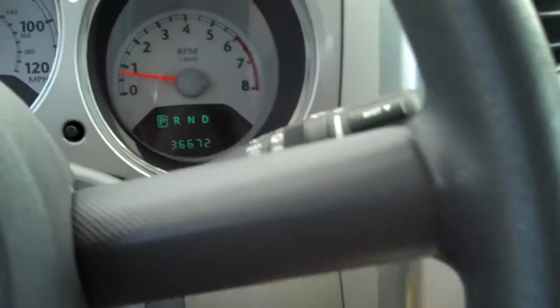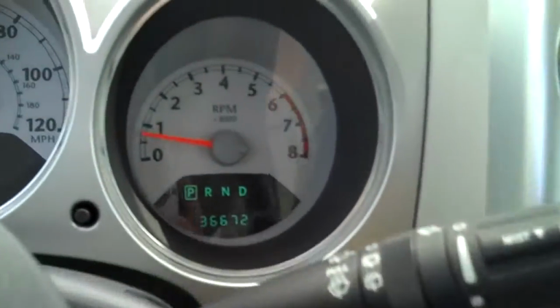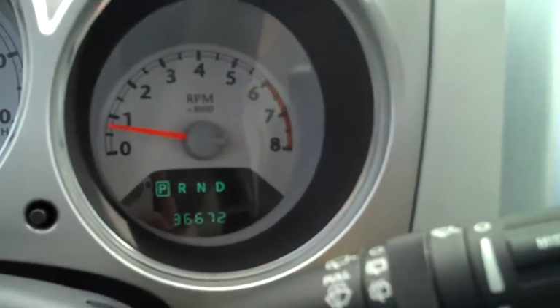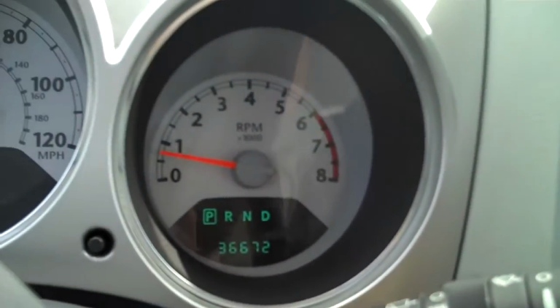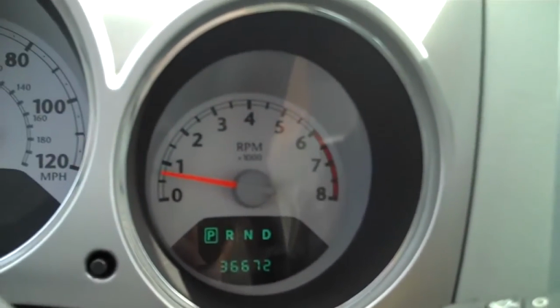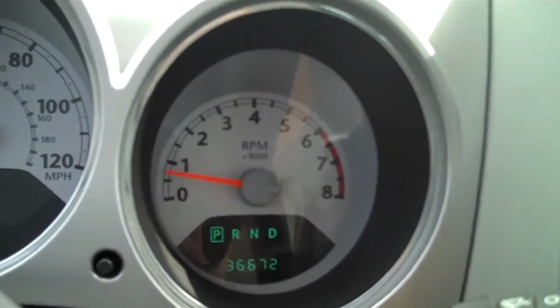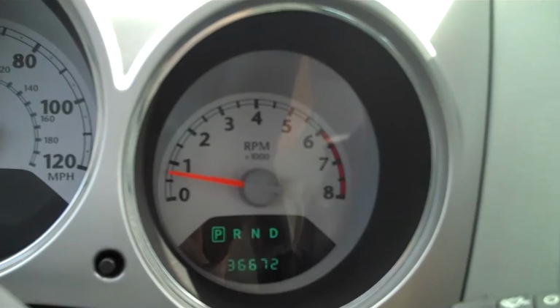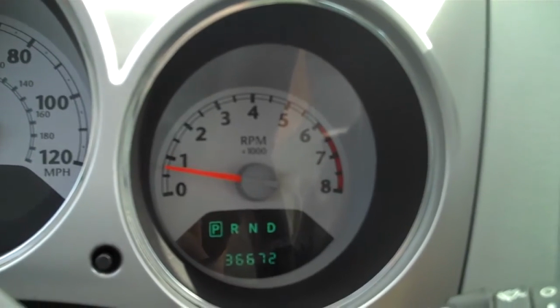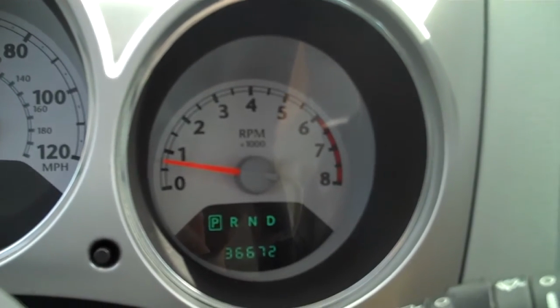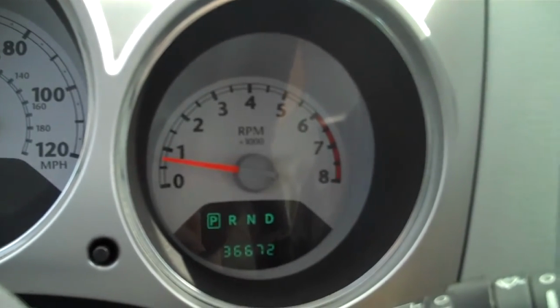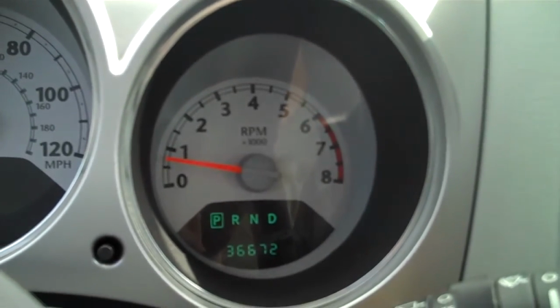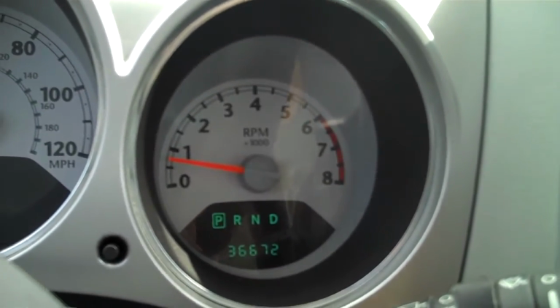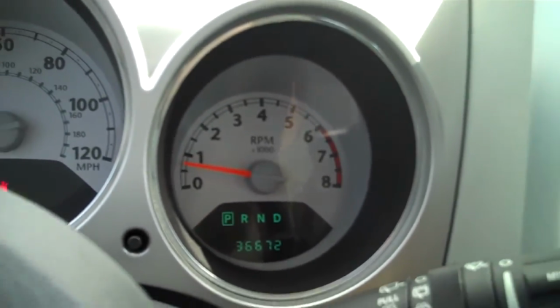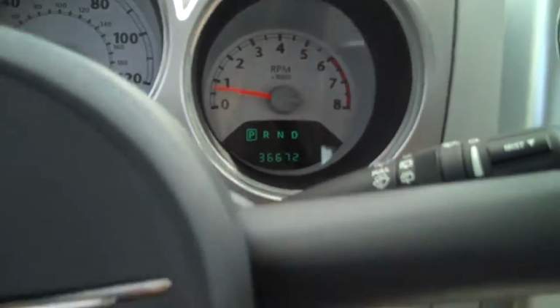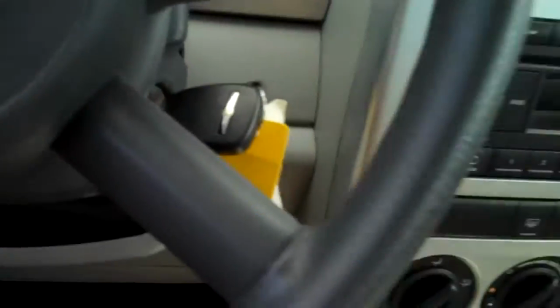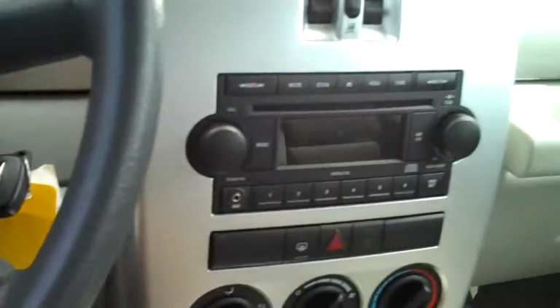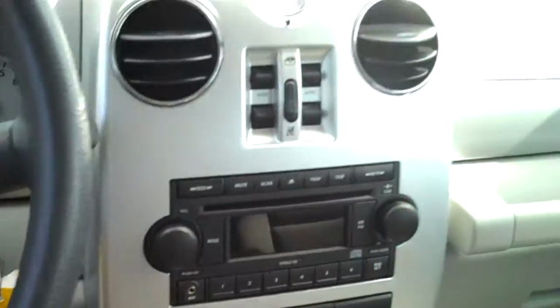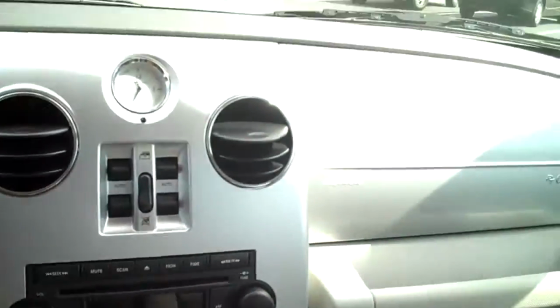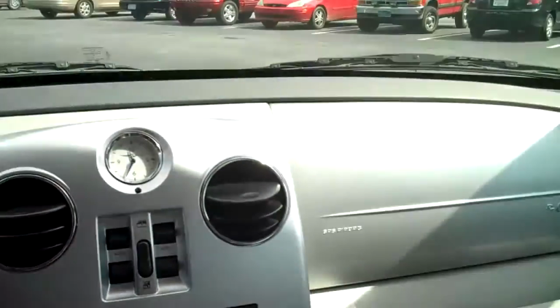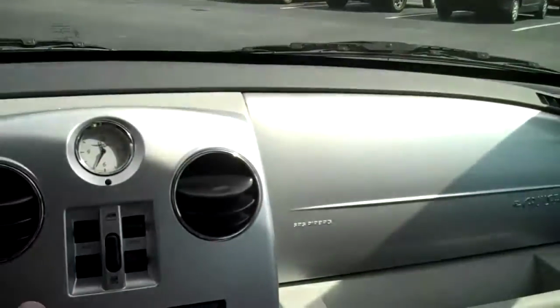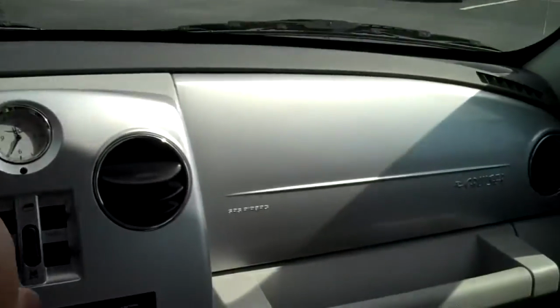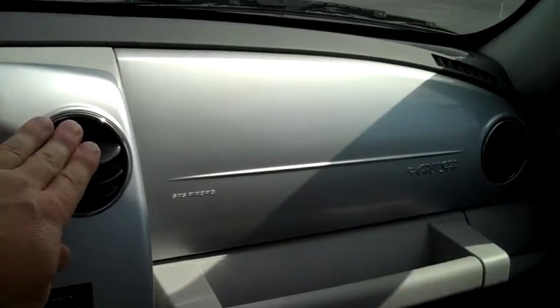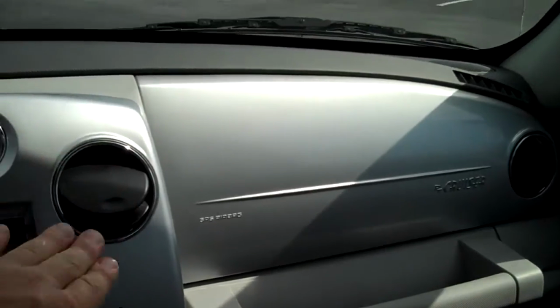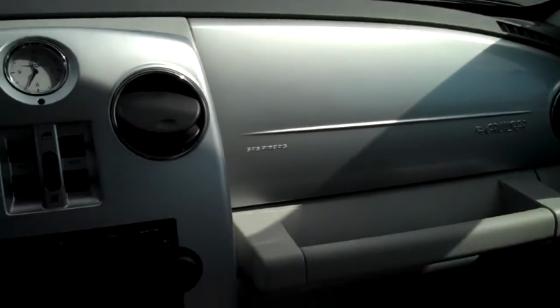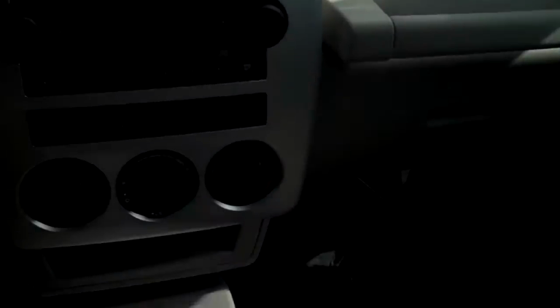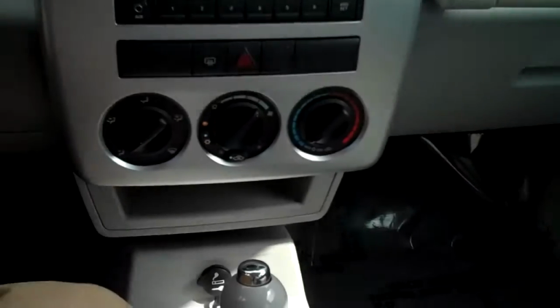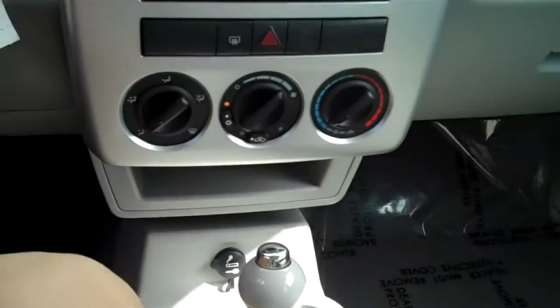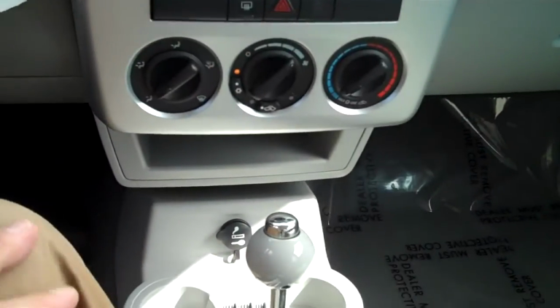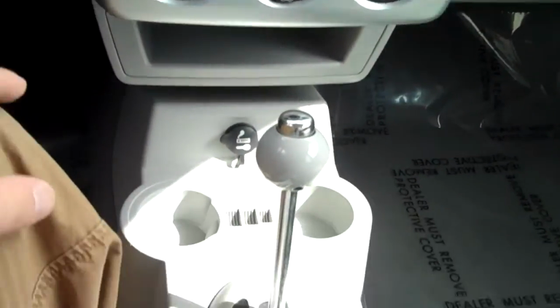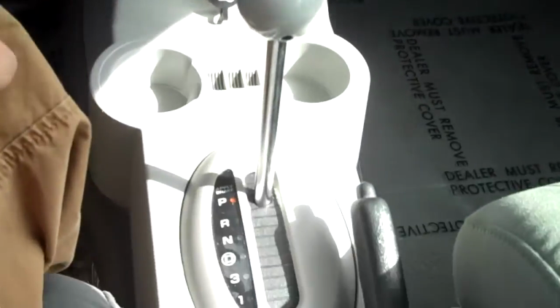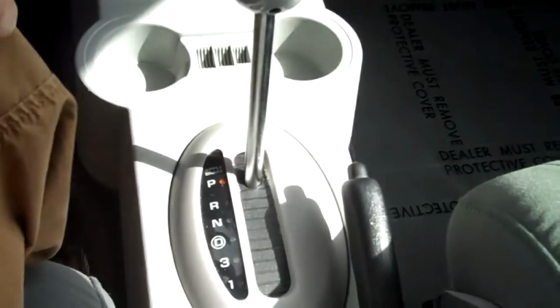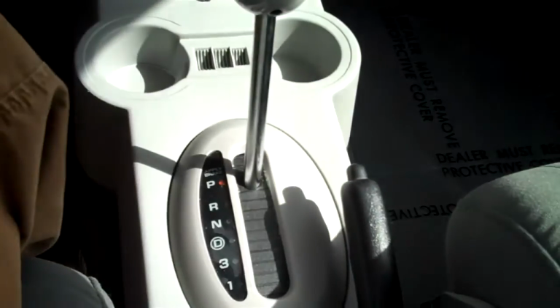This vehicle currently has 36,672 miles. It's got a CD player, AC and heat controls. Automatic.